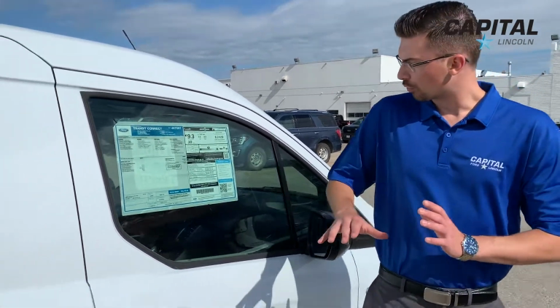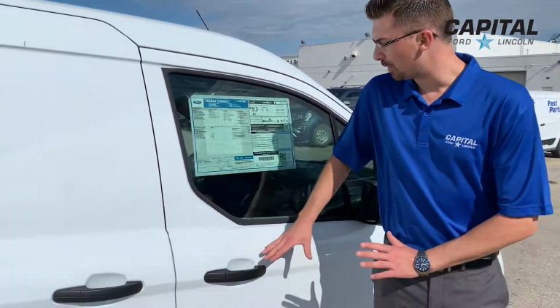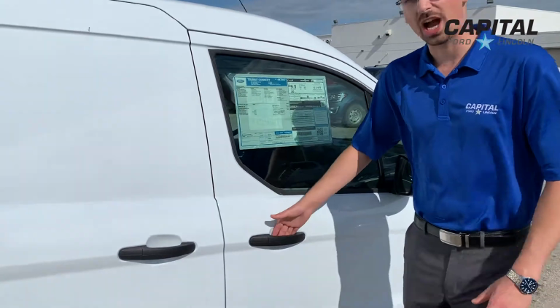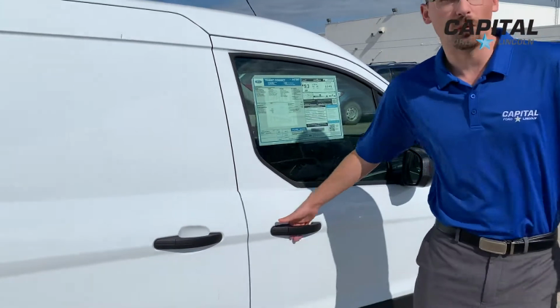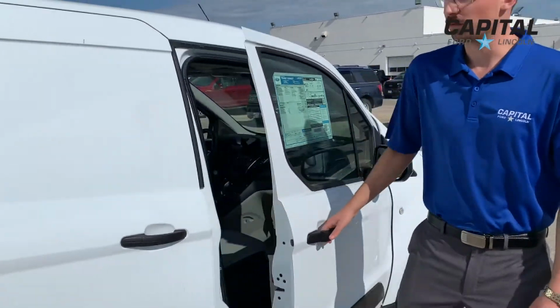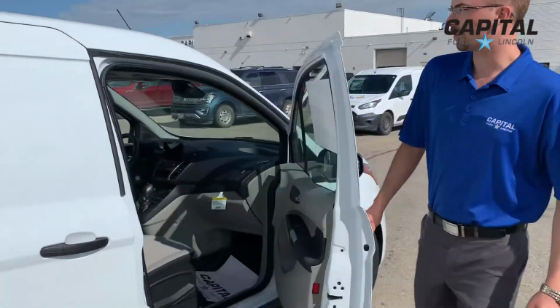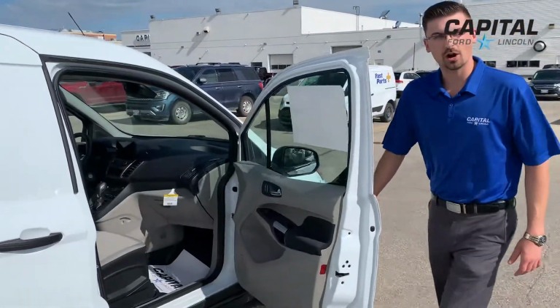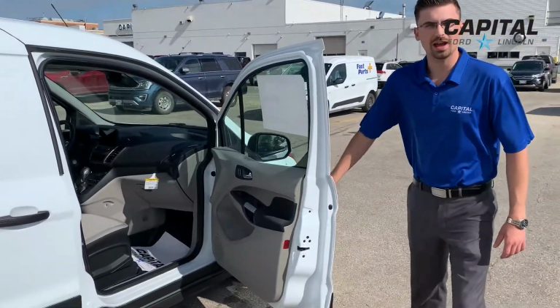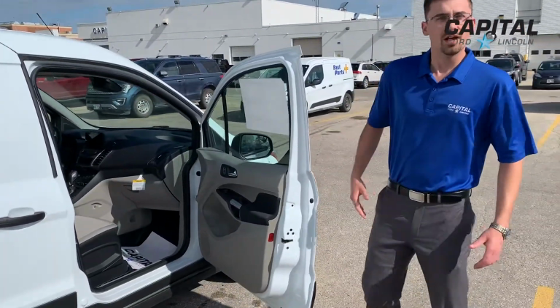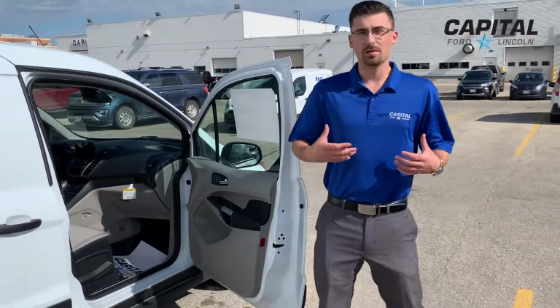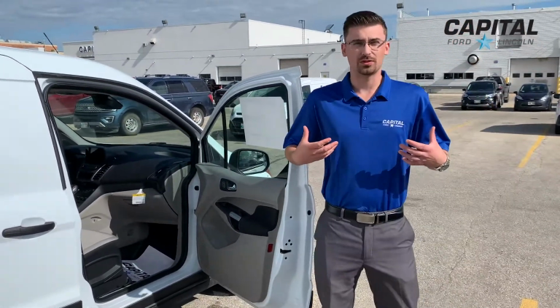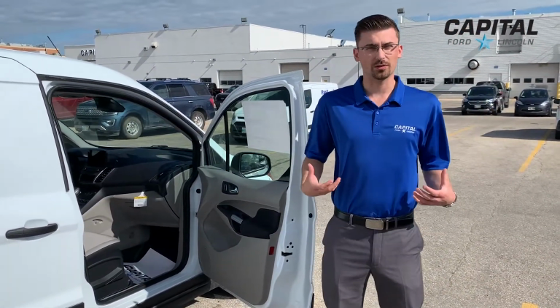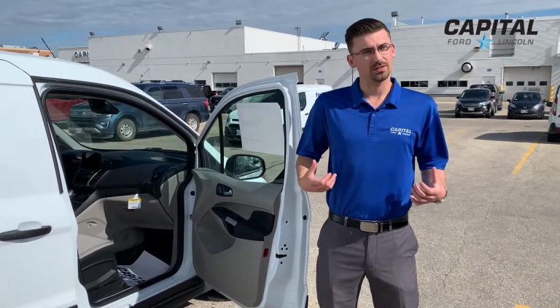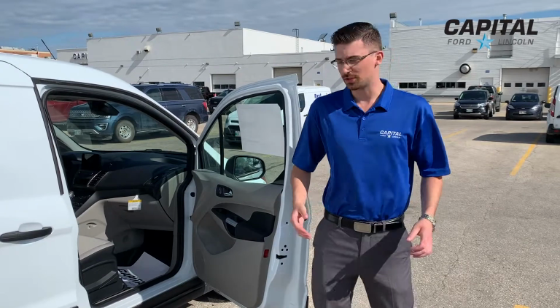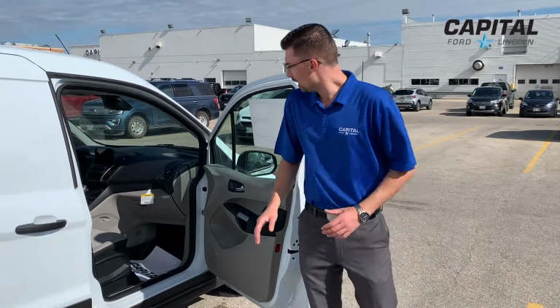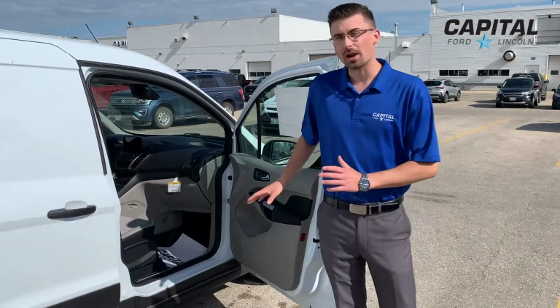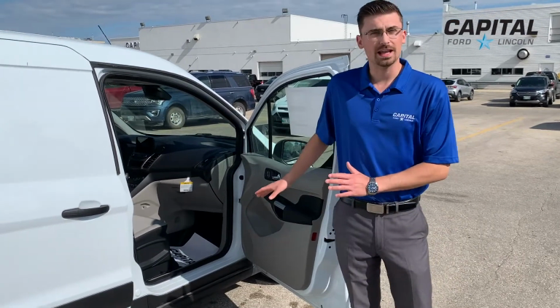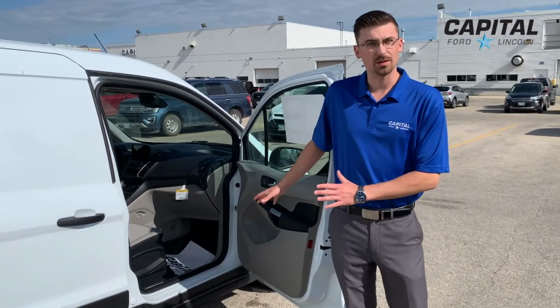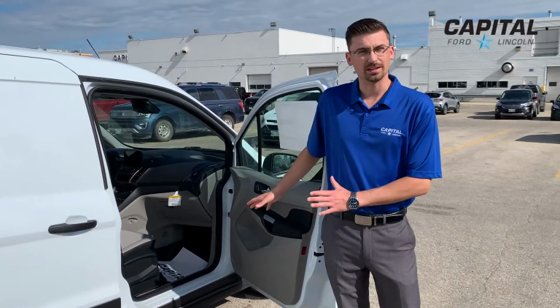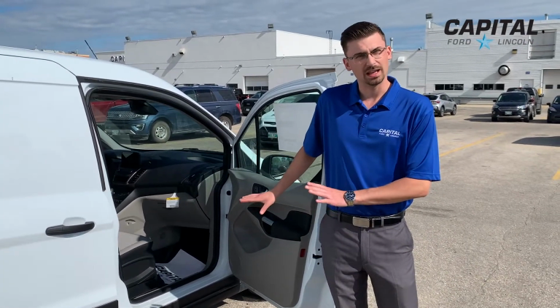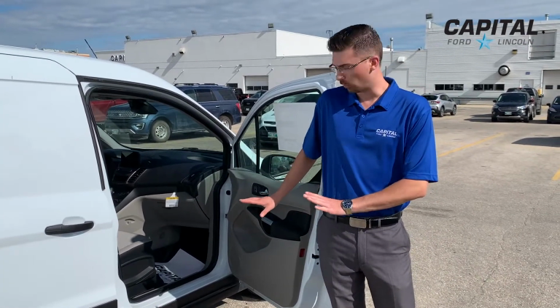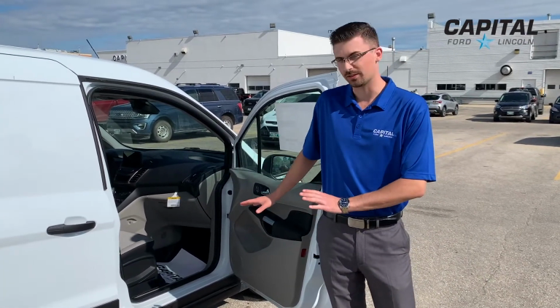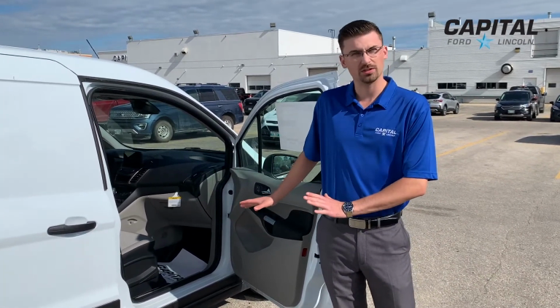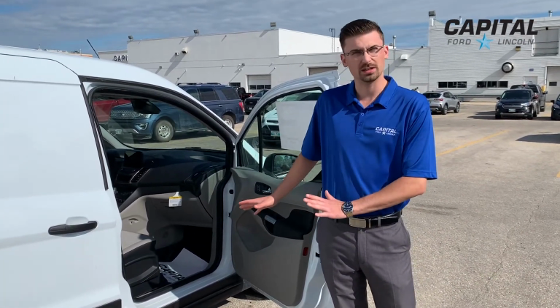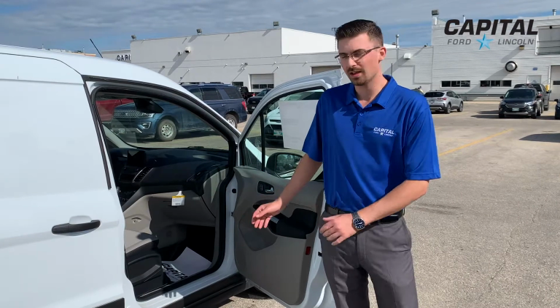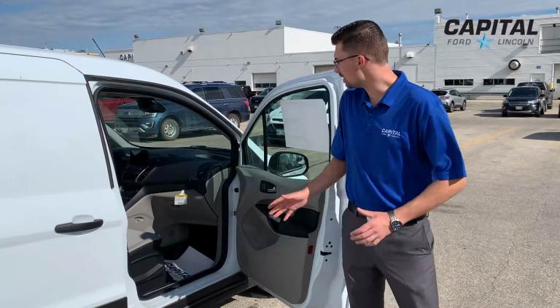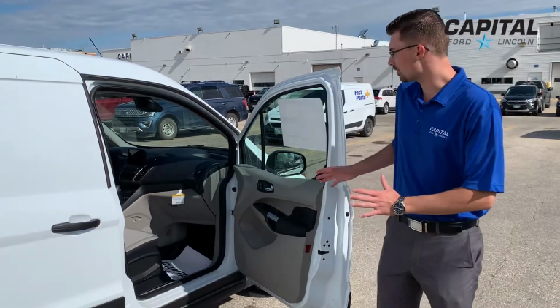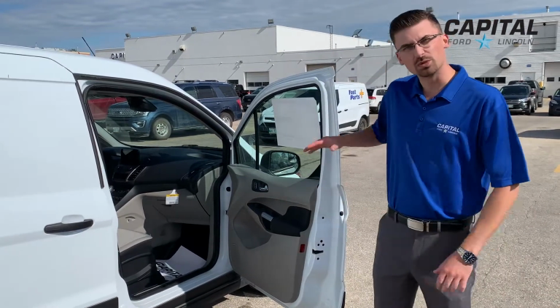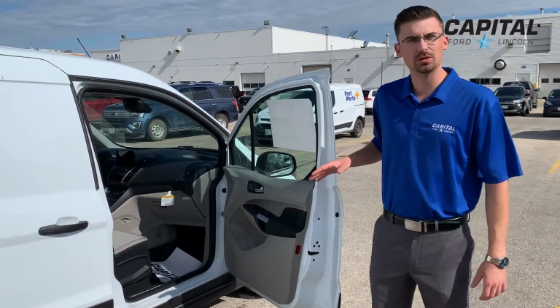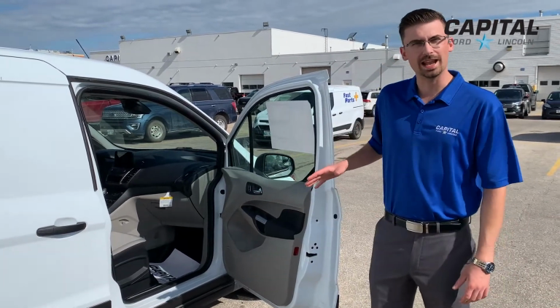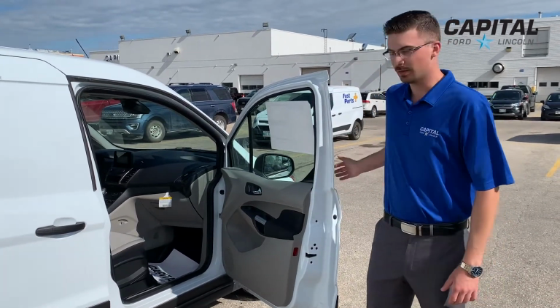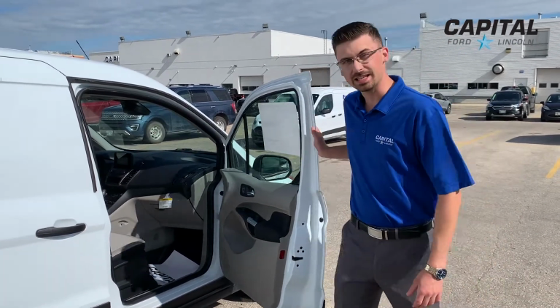Great big giant doors on this cargo van. As somebody who's as tall as me — six foot two — it's quite hard to get into something as low and as small as this vehicle. But these giant doors really help you get in and out with ease.